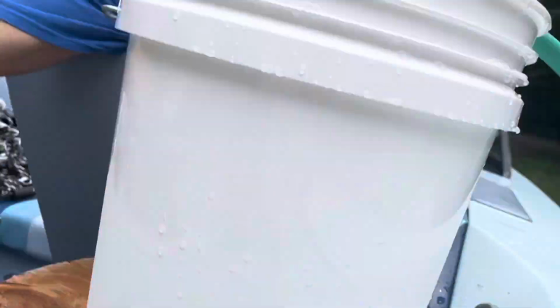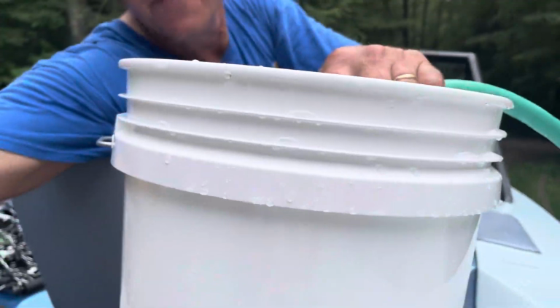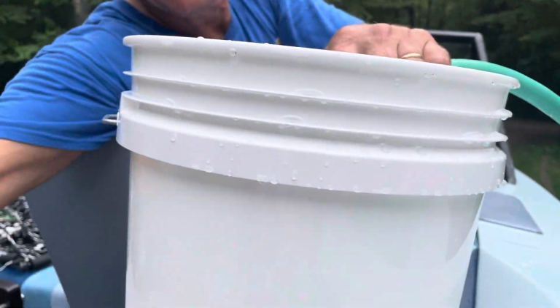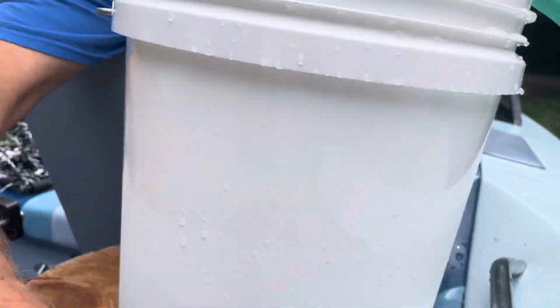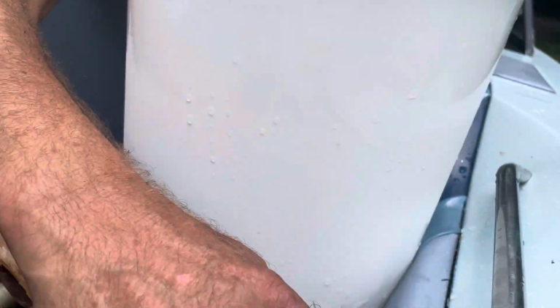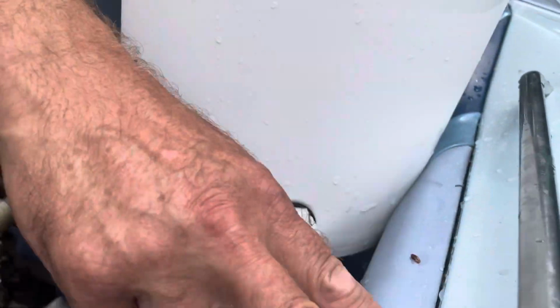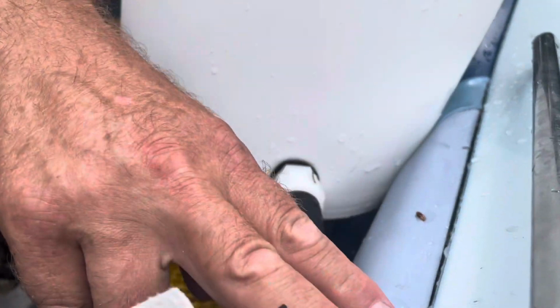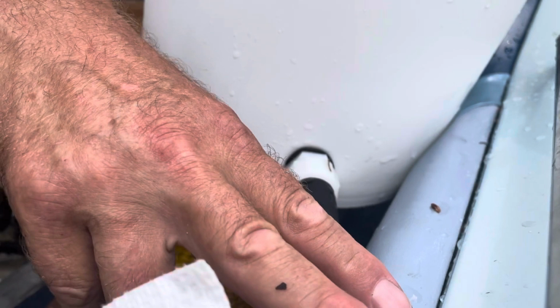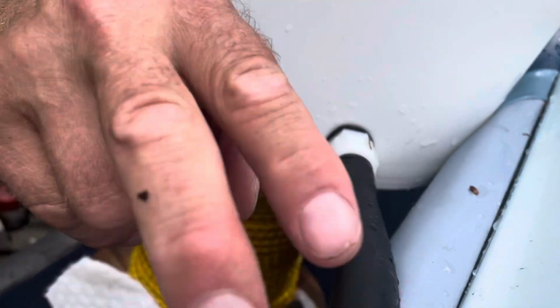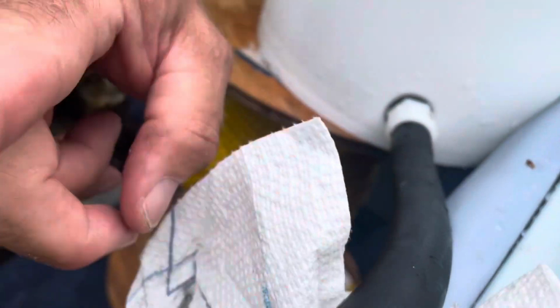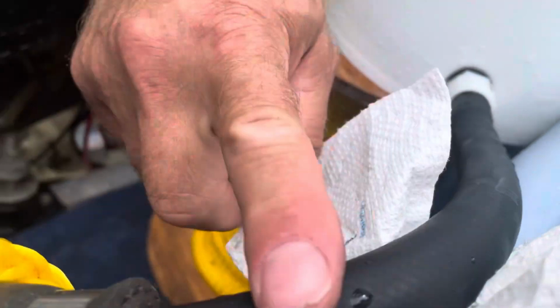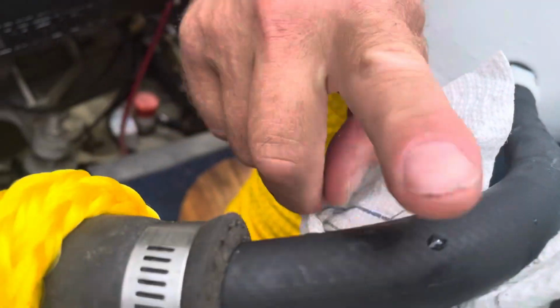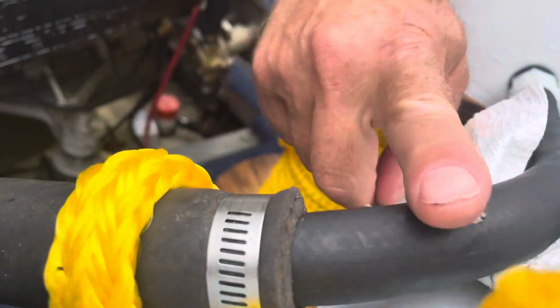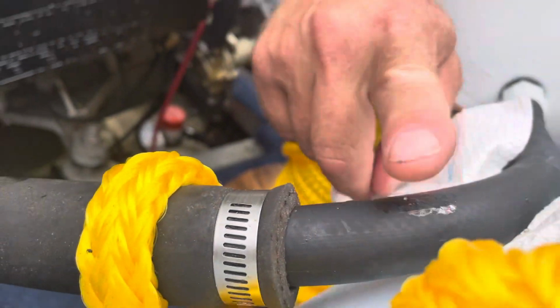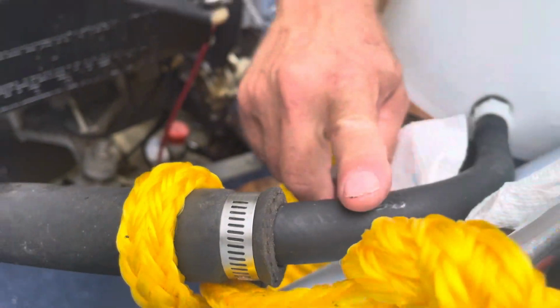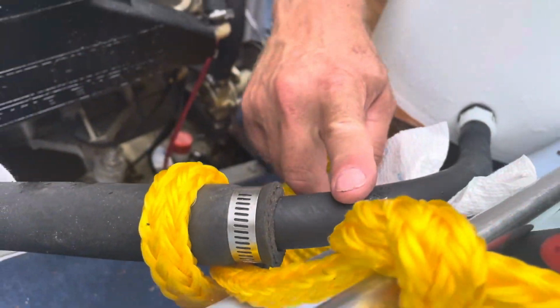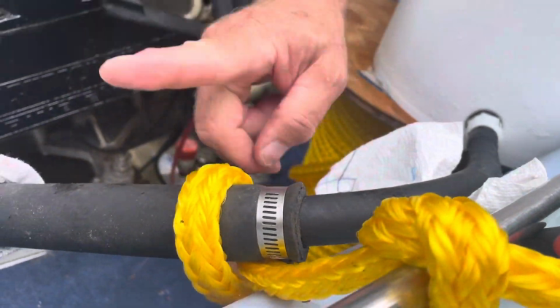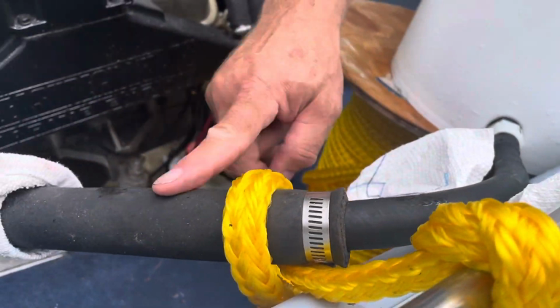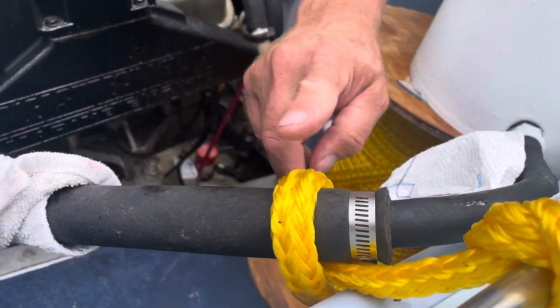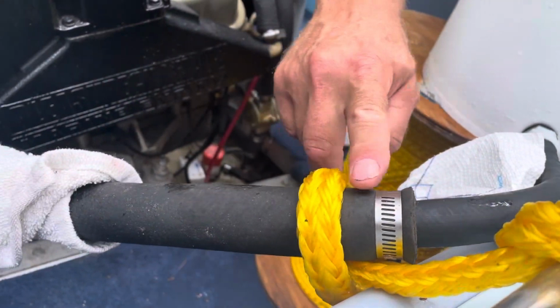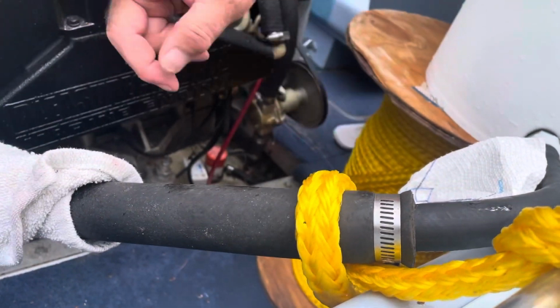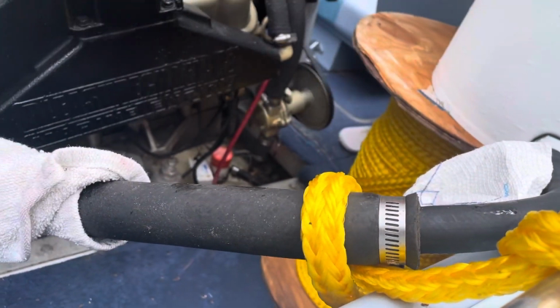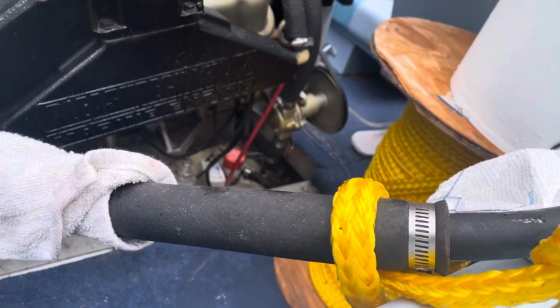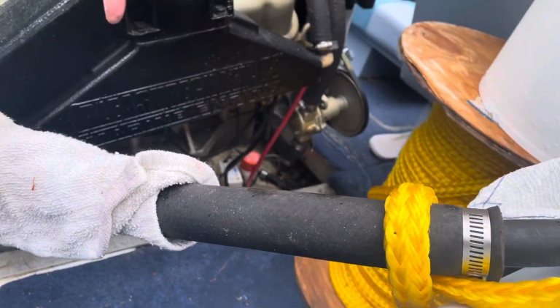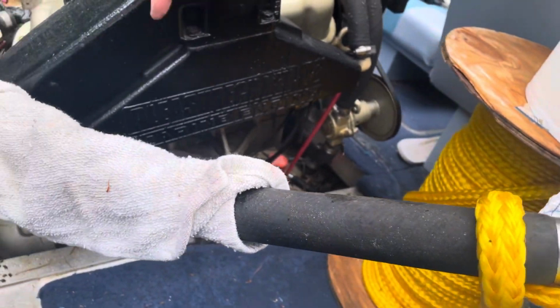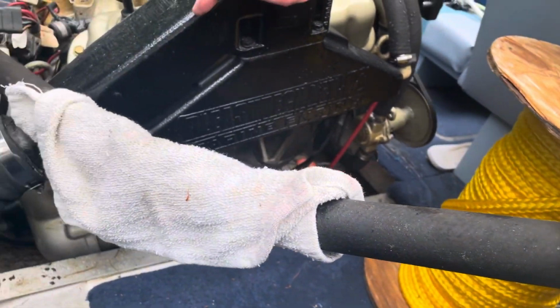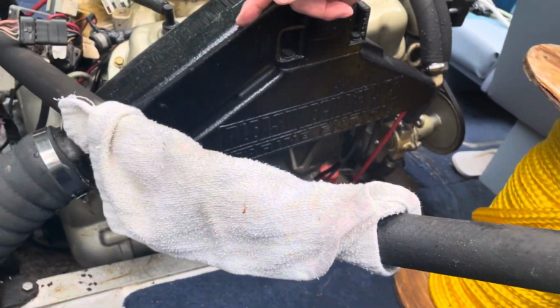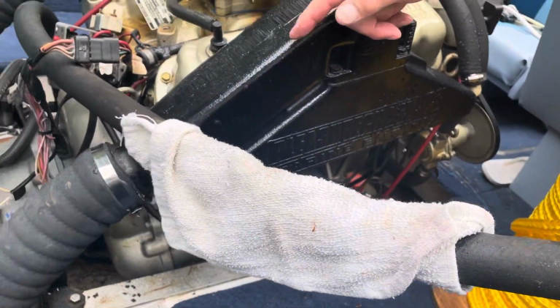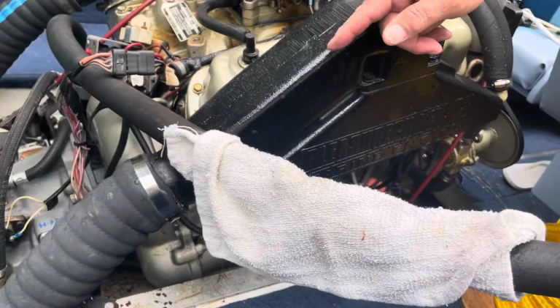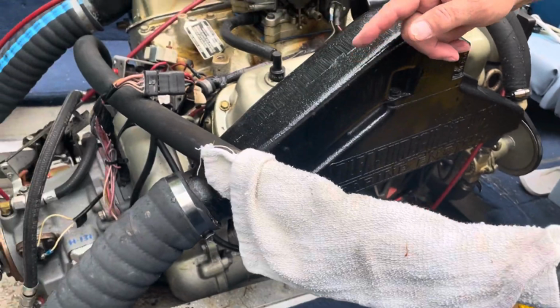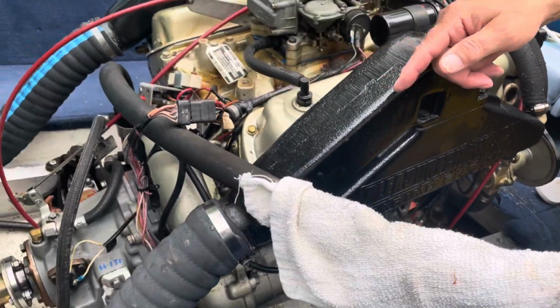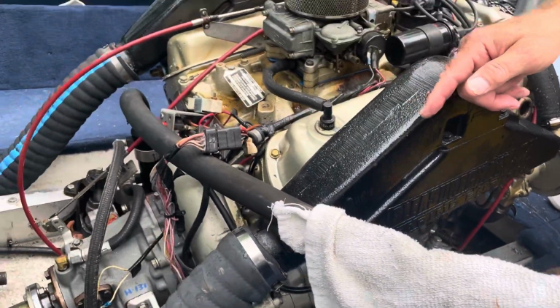This is not part of the motor — it goes right to the intake going to the bottom of the motor, out of the hose.